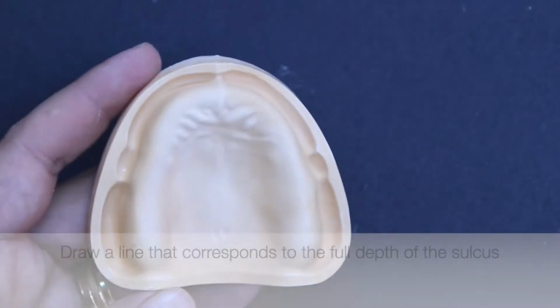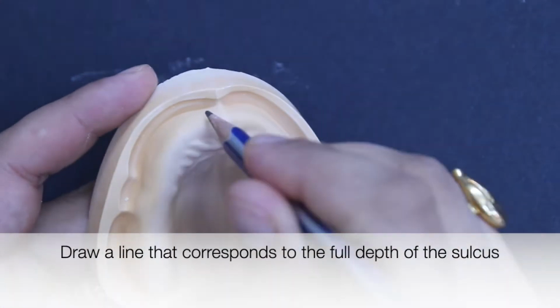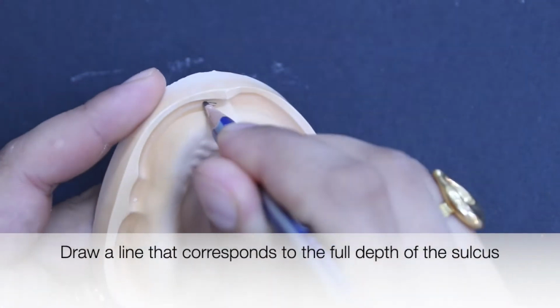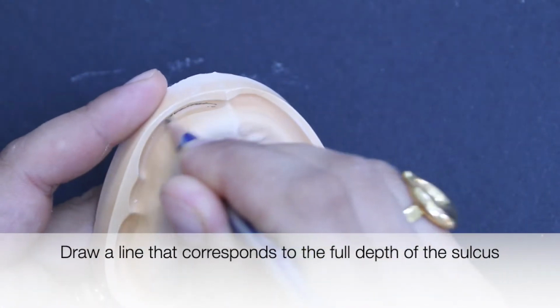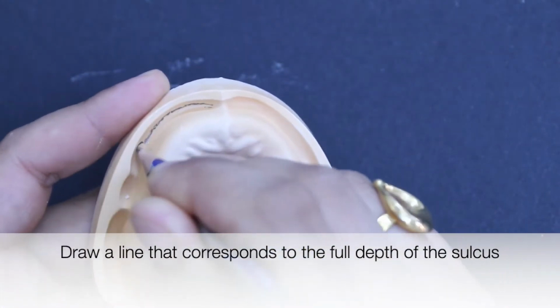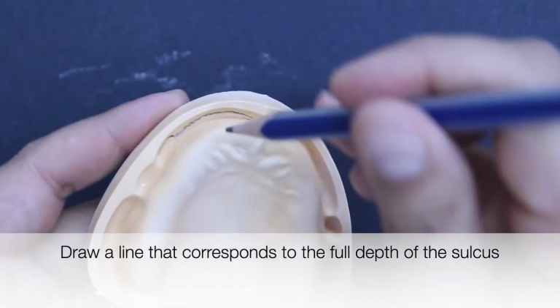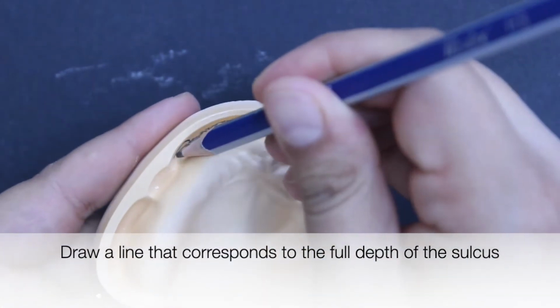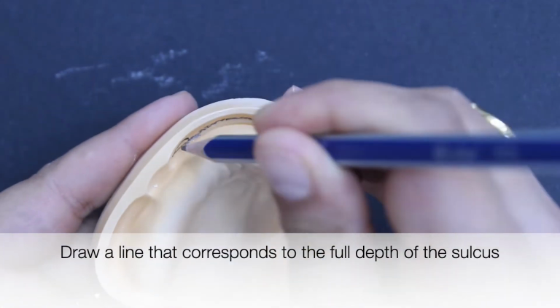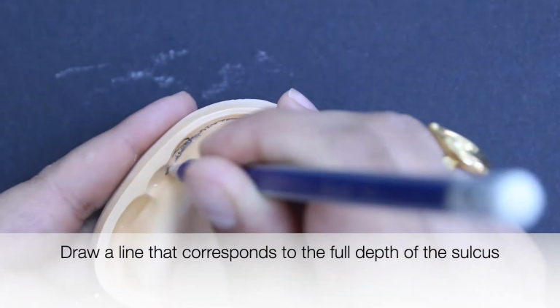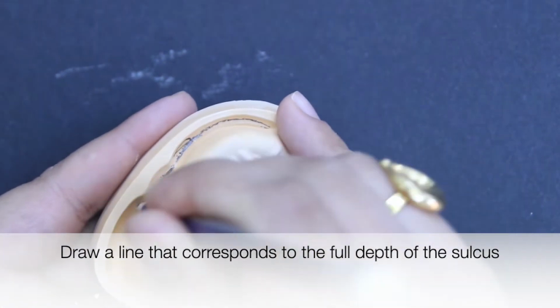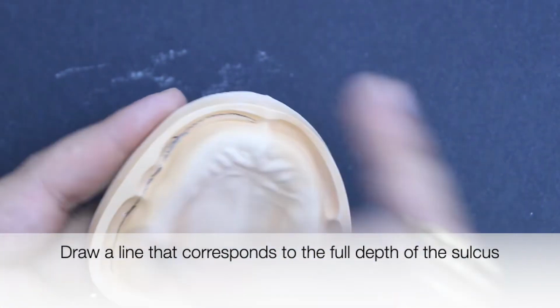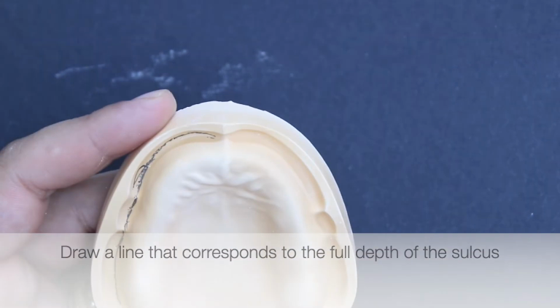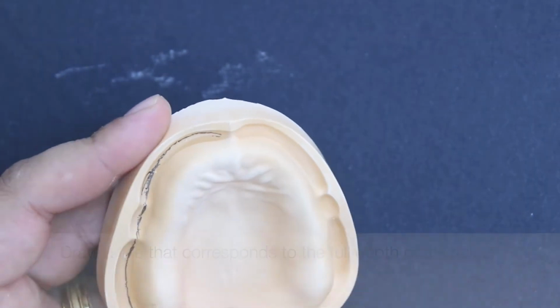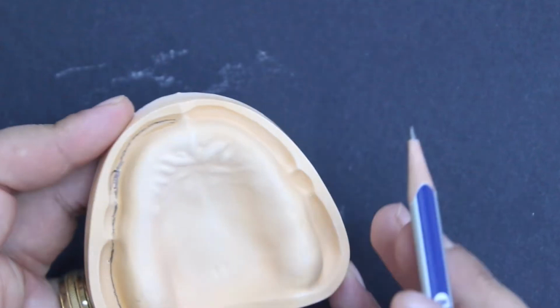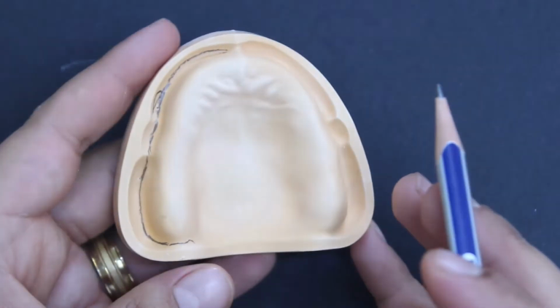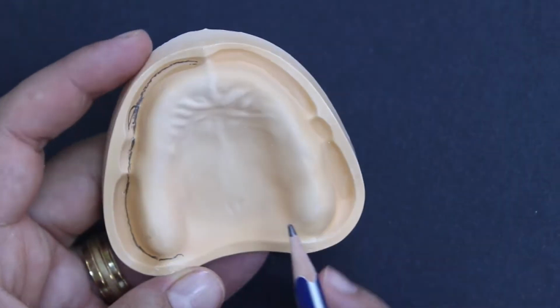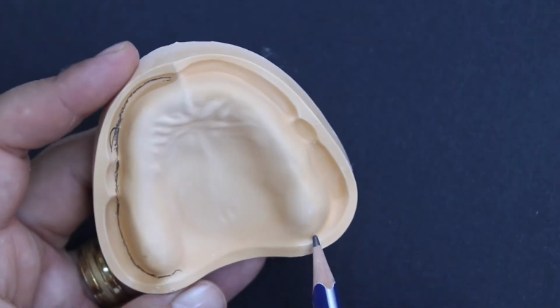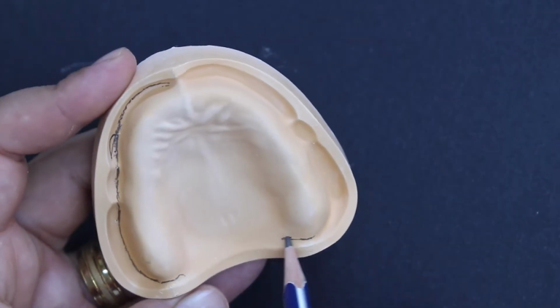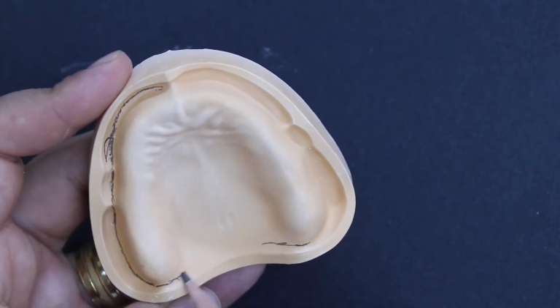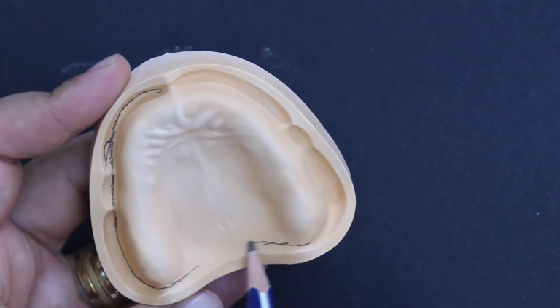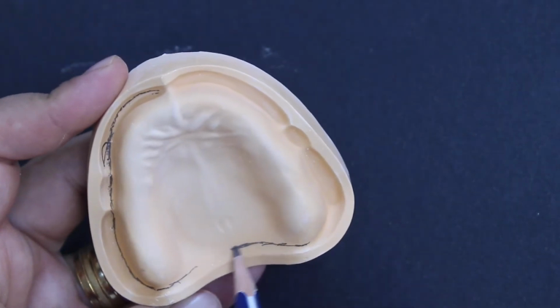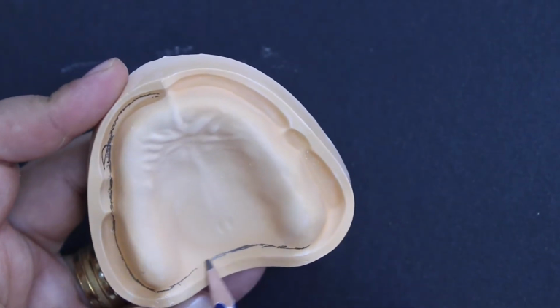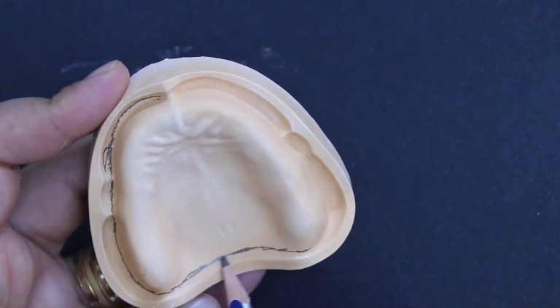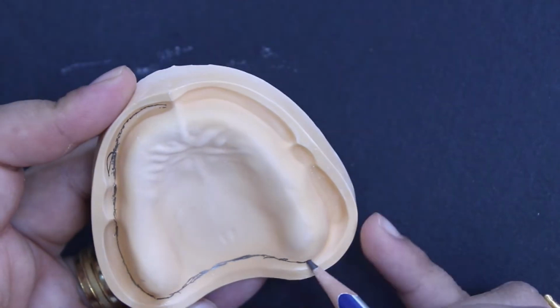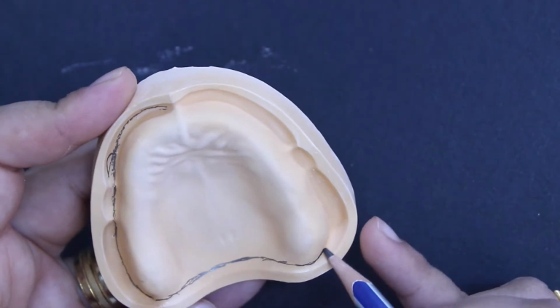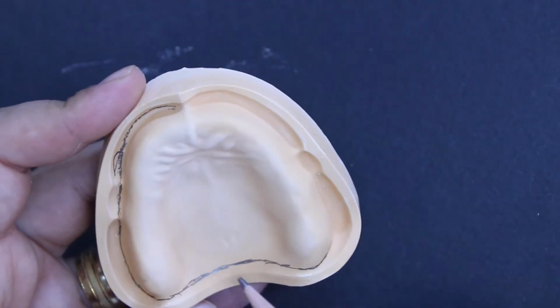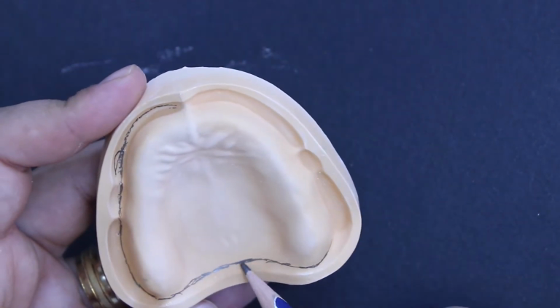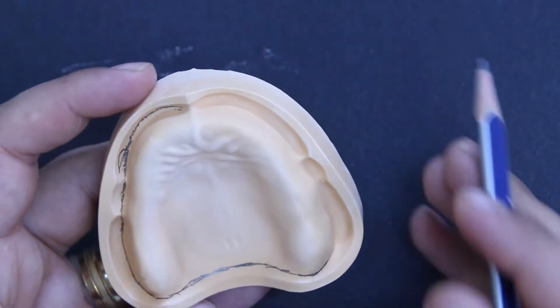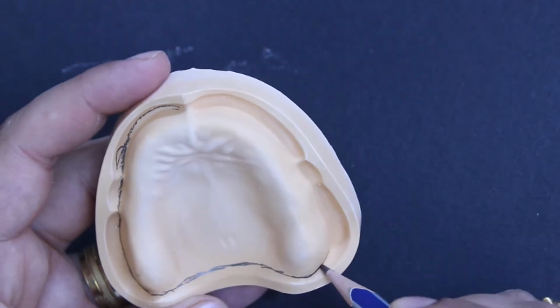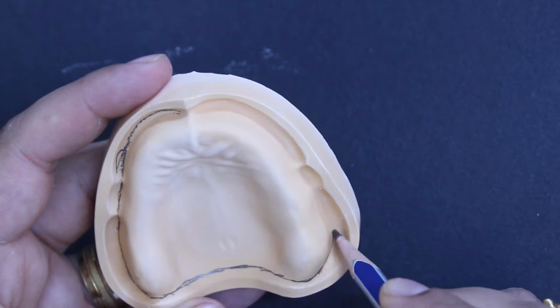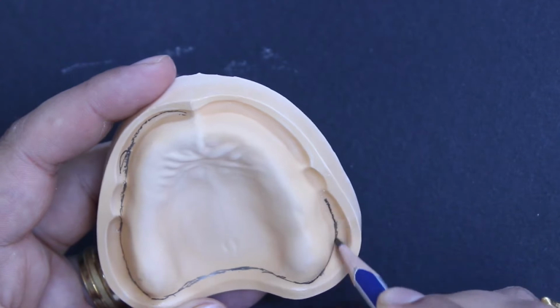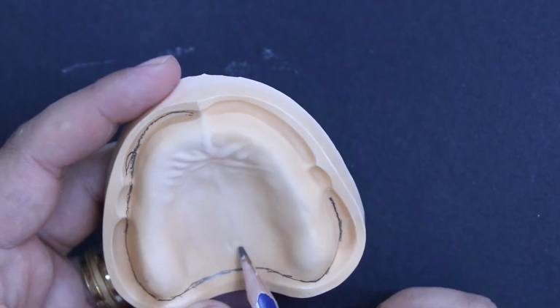Draw a line that corresponds to the full depth of the sulcus, as the temporary denture base should cover all the areas that will be covered by the final dentures.